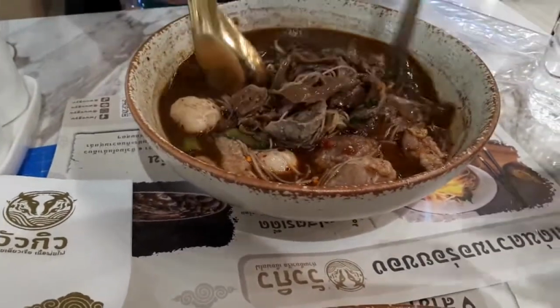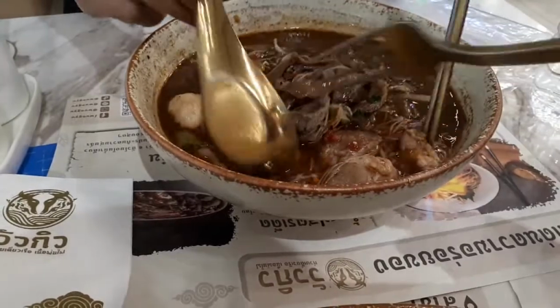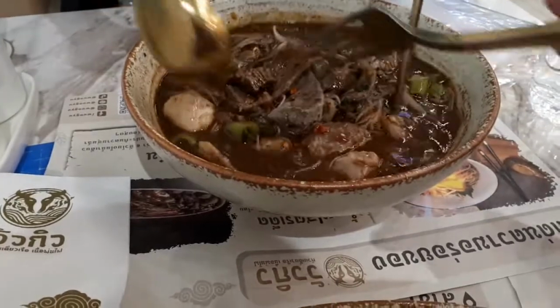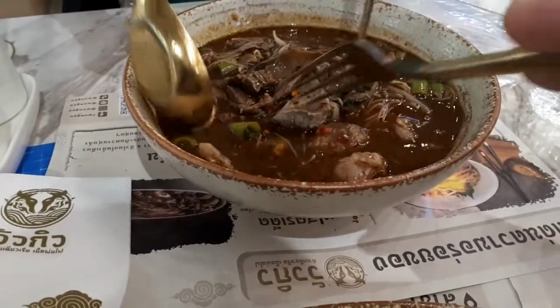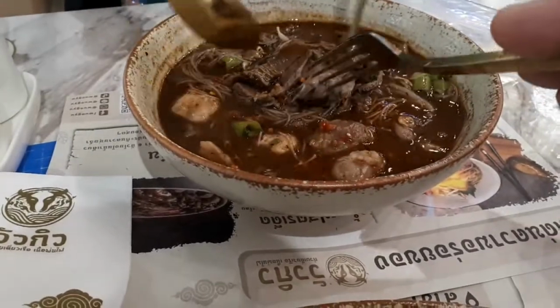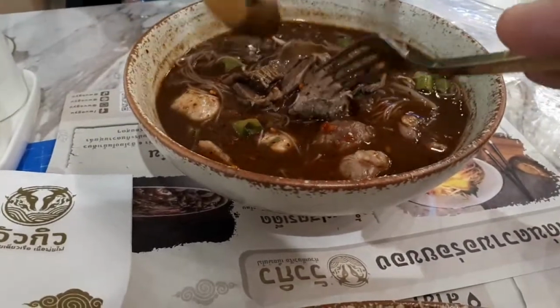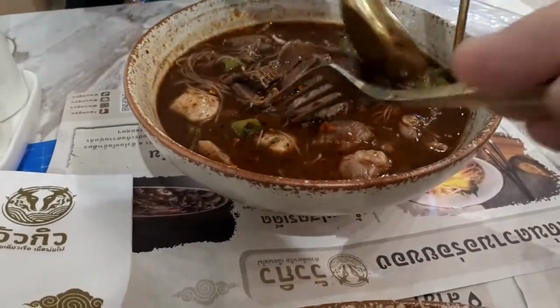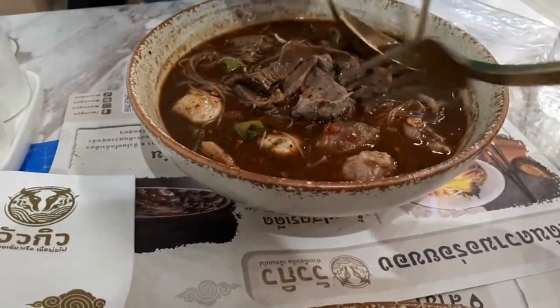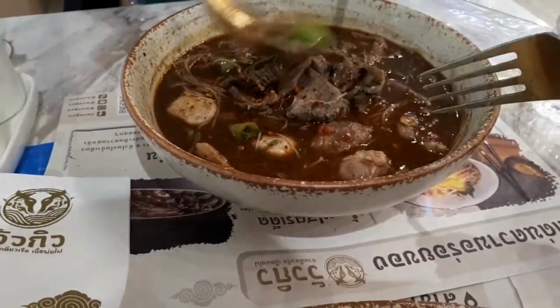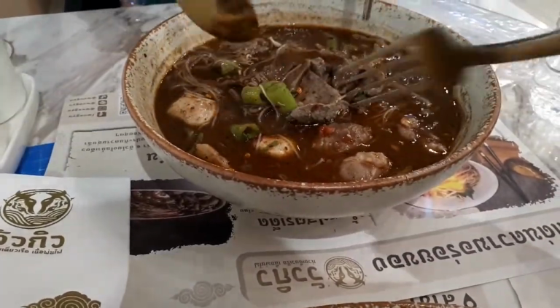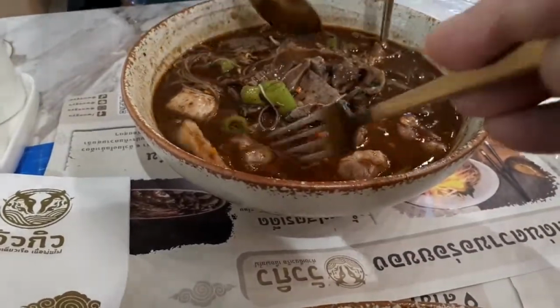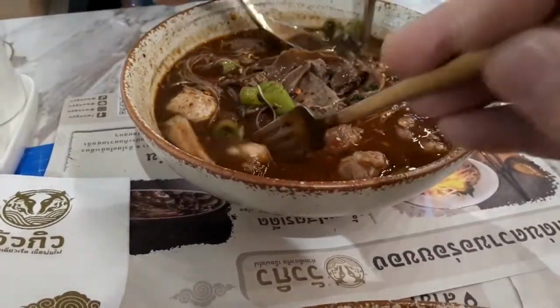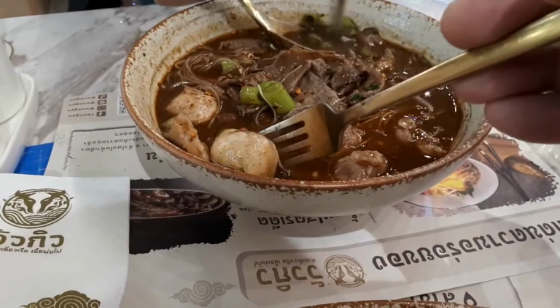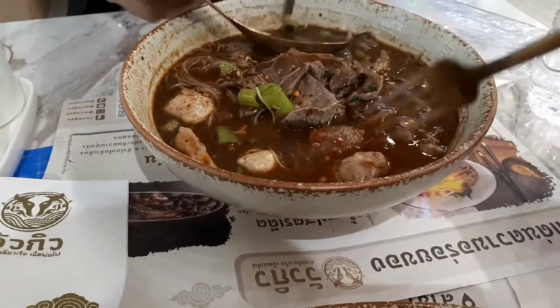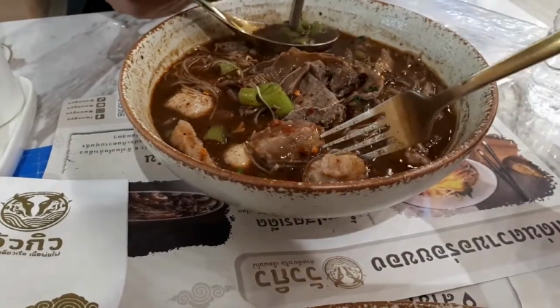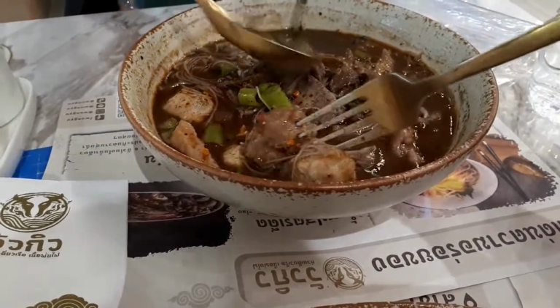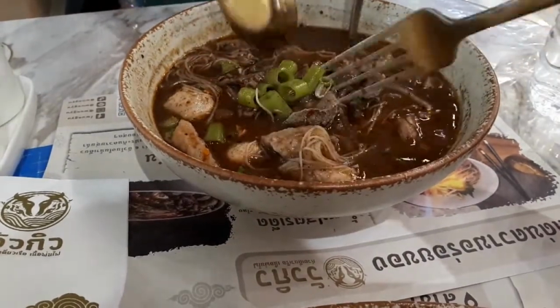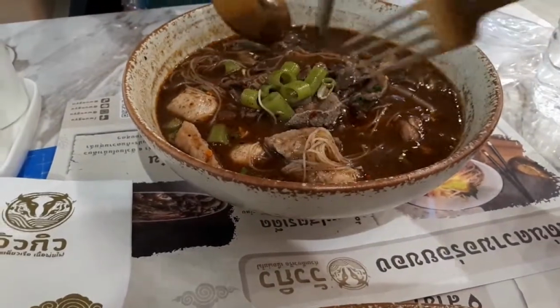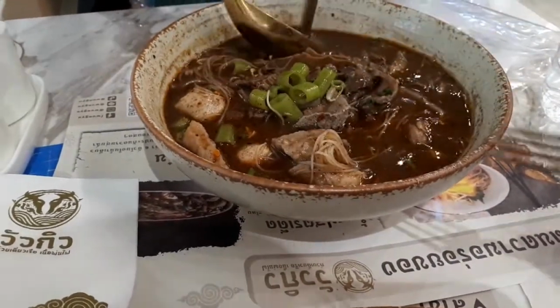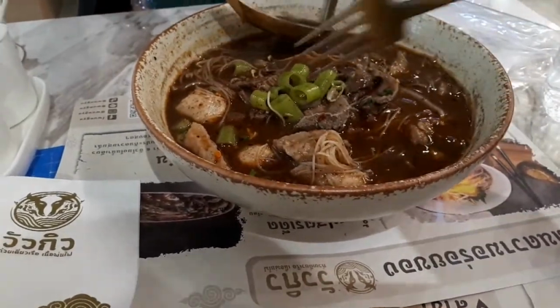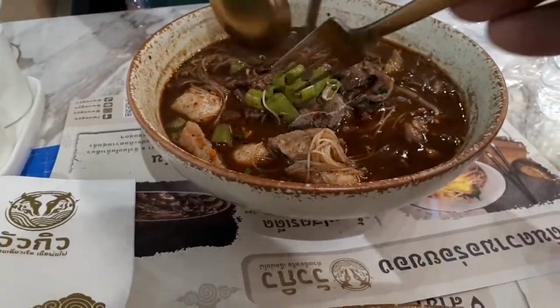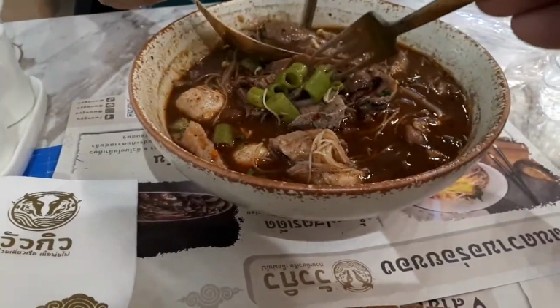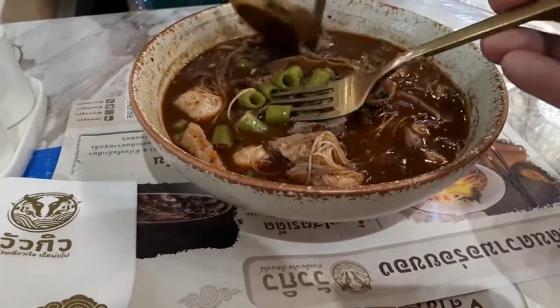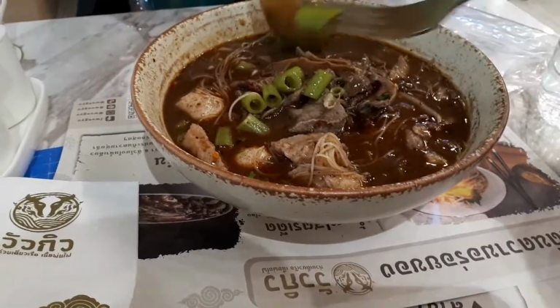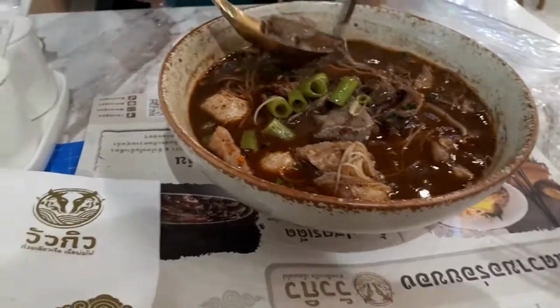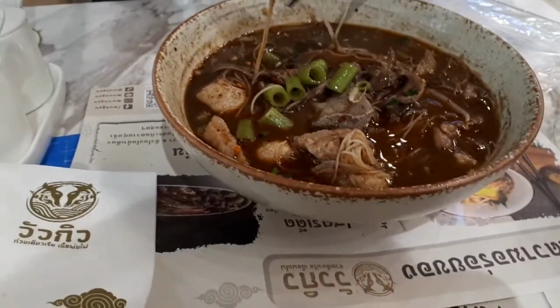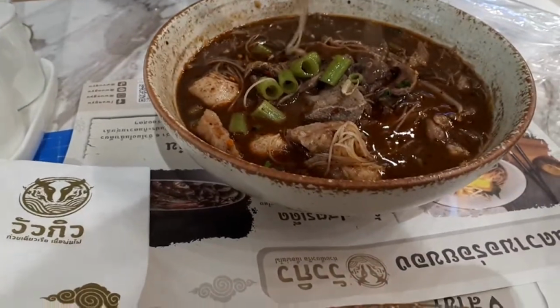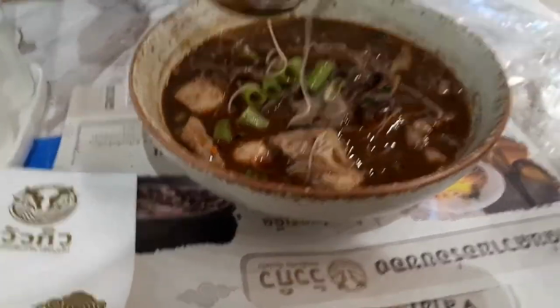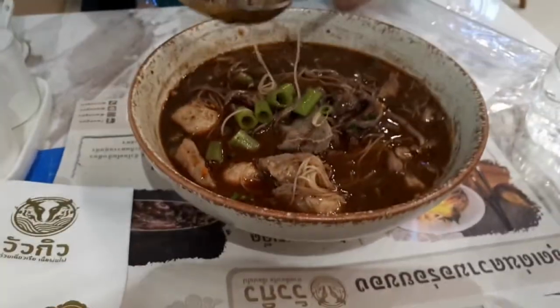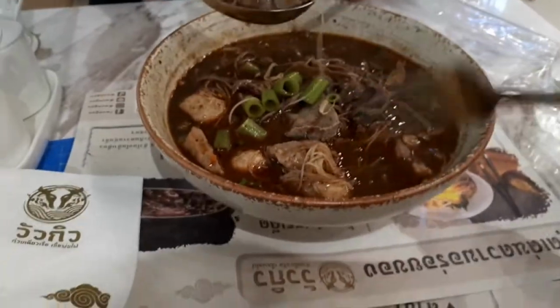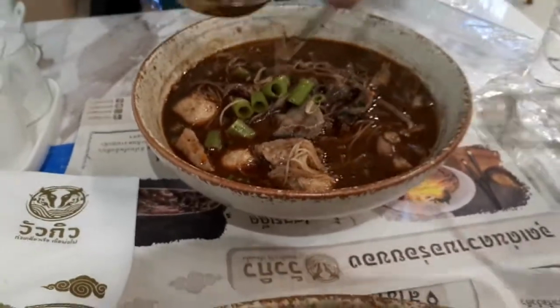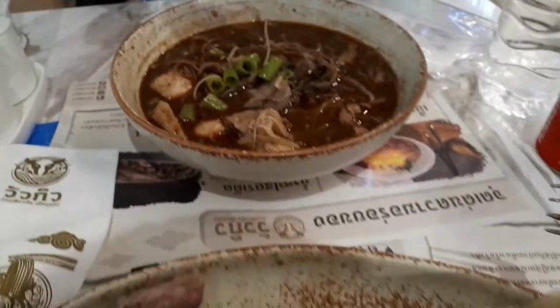There's also entrails here, like maybe kidney or liver. And then you have pork and pork balls. So you've got a good mix of stuff and some large pork bone here. That's a good dish too.